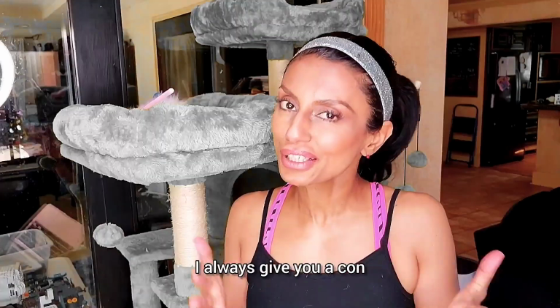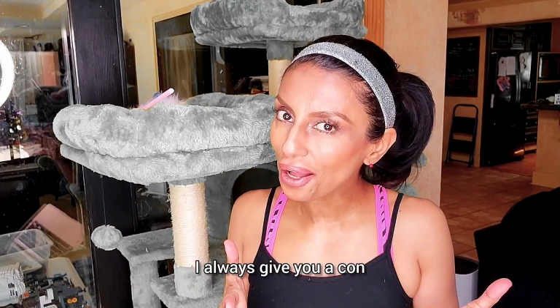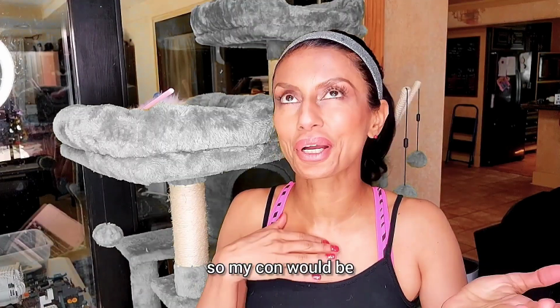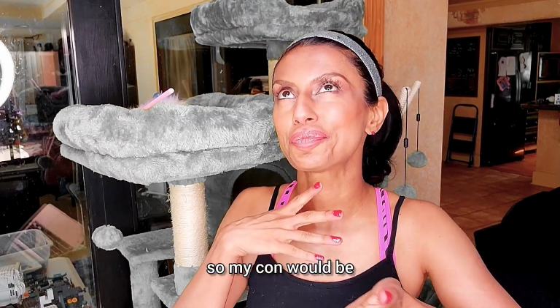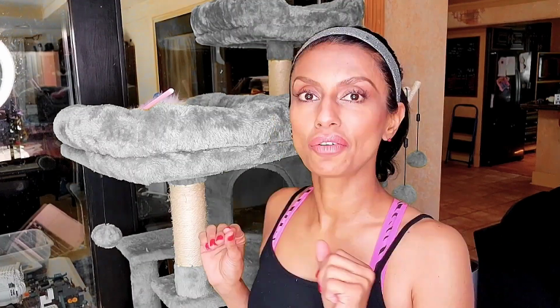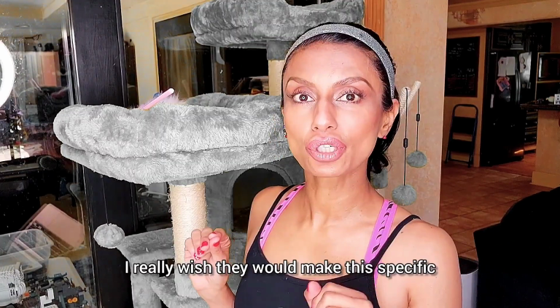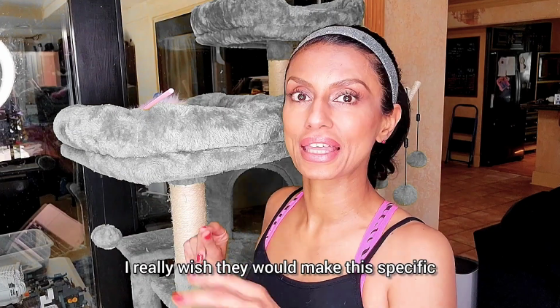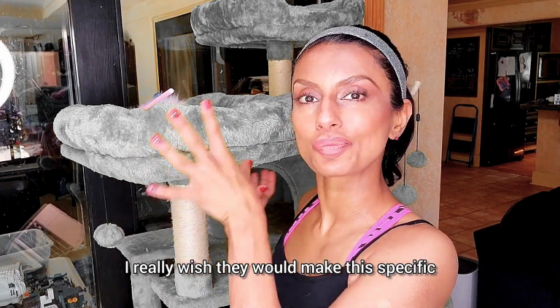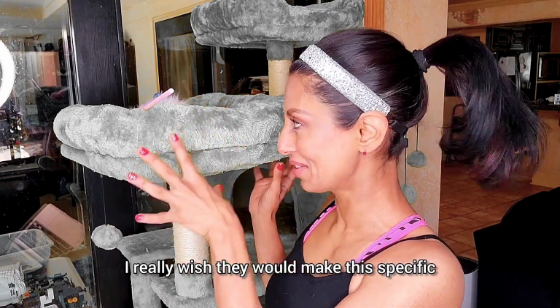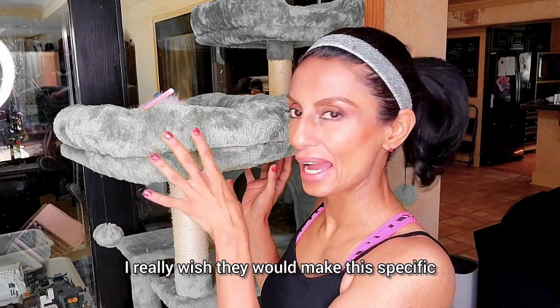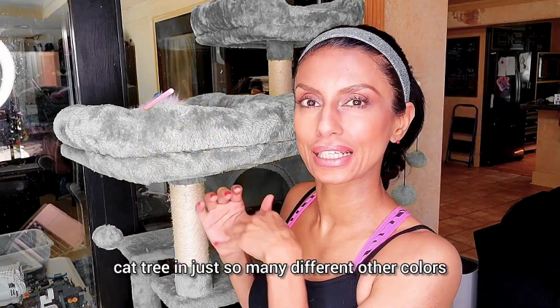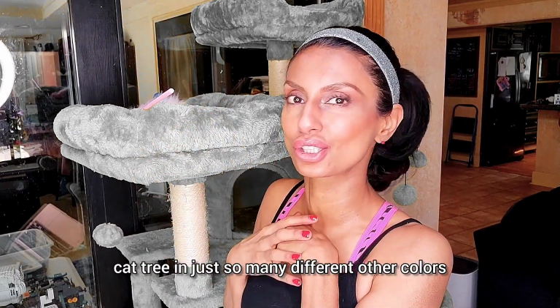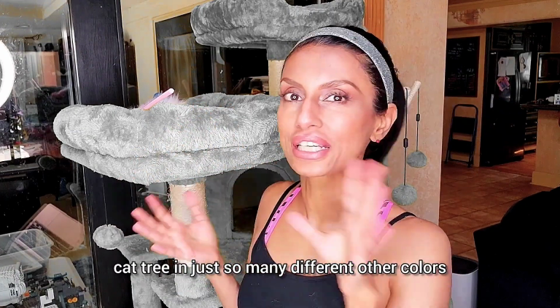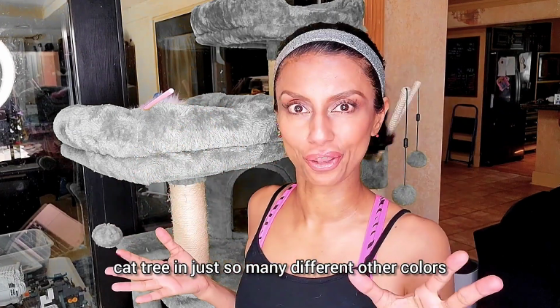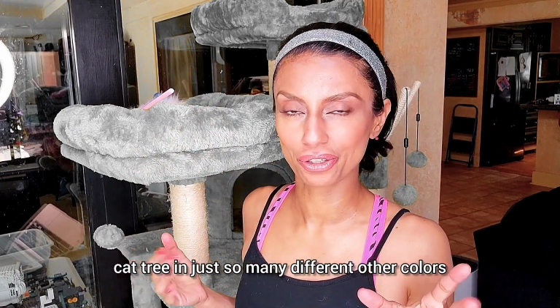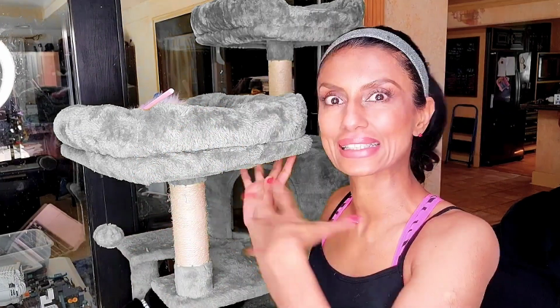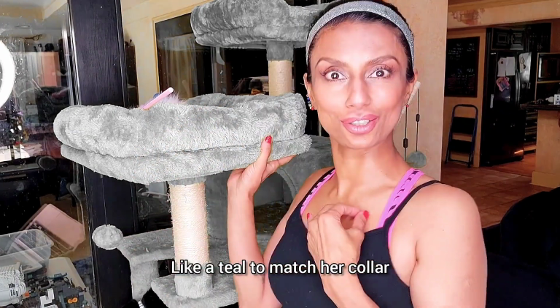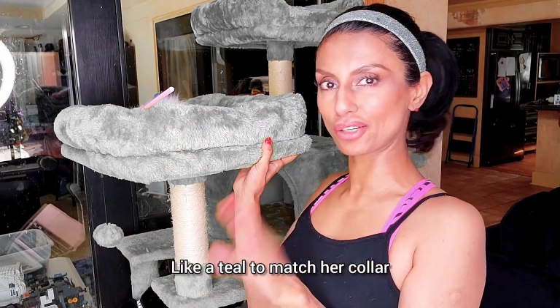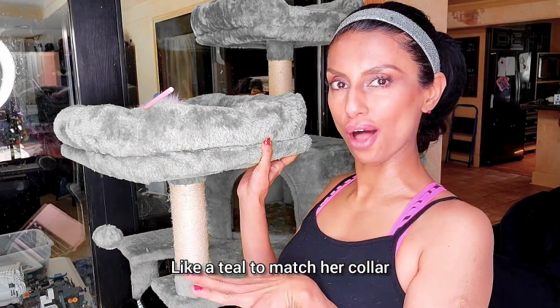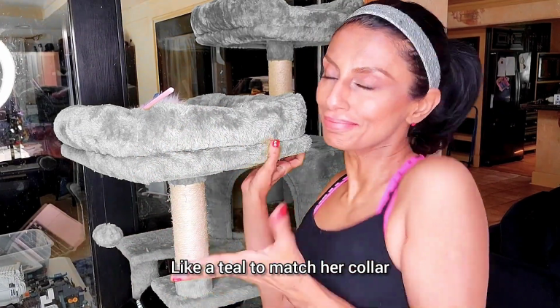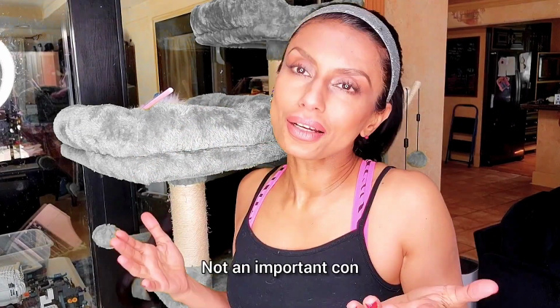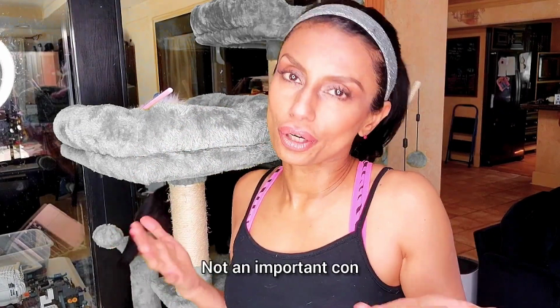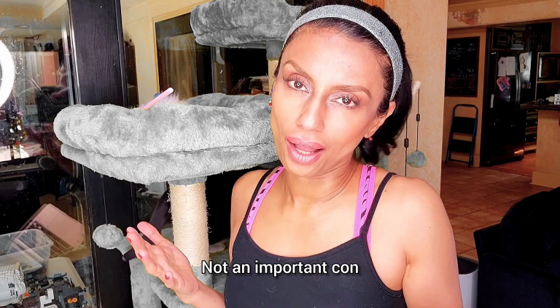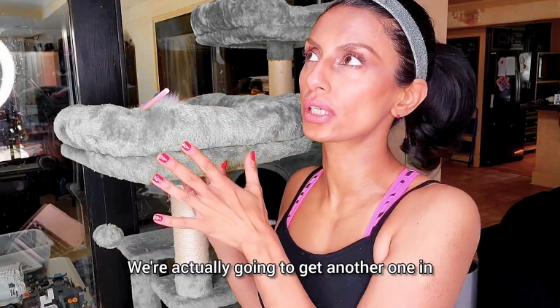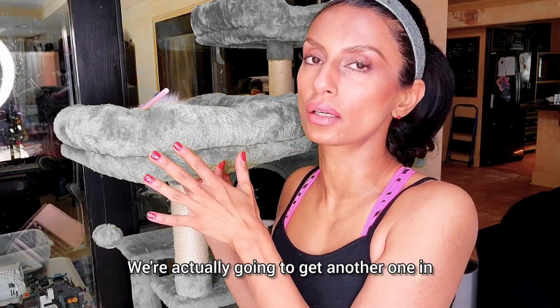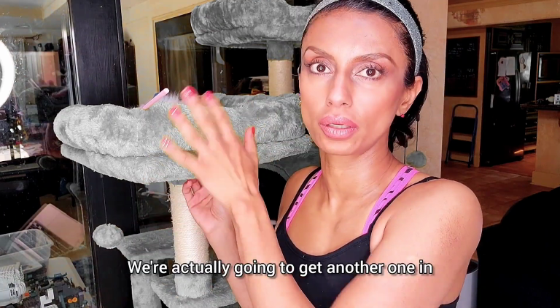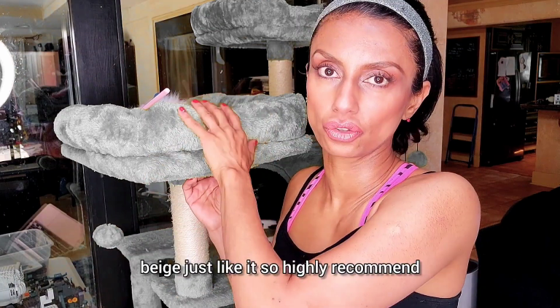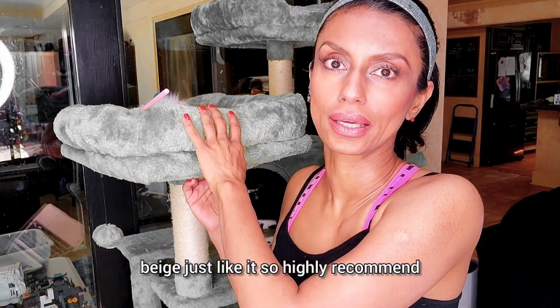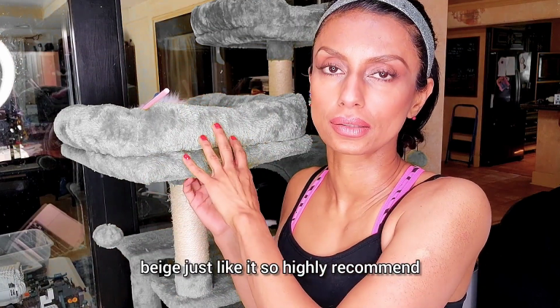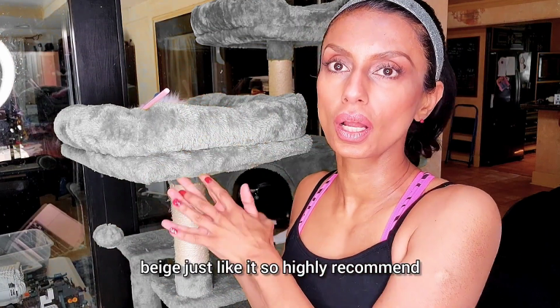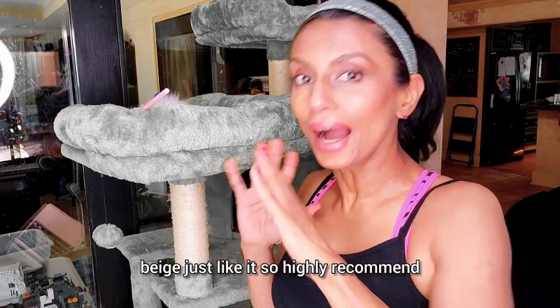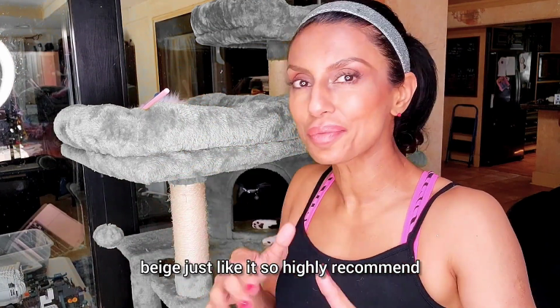I always give you a con, so my con would be: I really wish they would make this specific cat tree in so many different other colors, like a teal to match her collar. Not an important con. We're actually going to get another one just like it, so highly recommend.